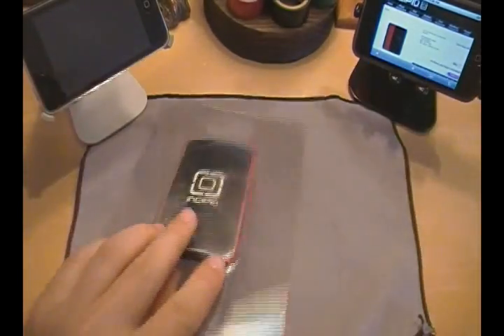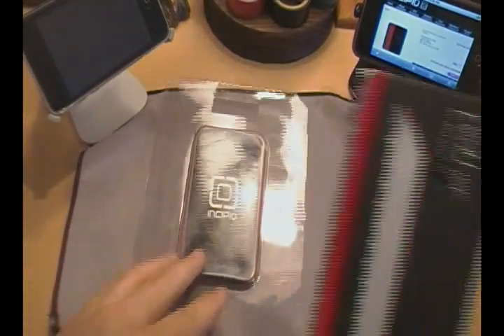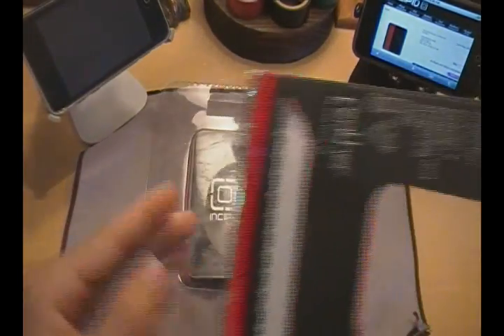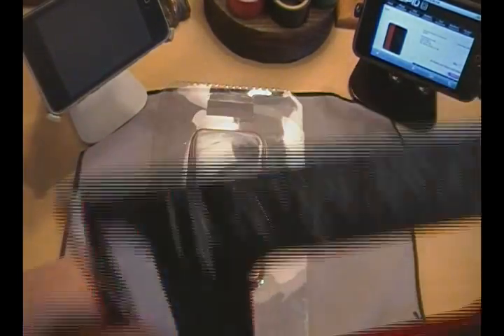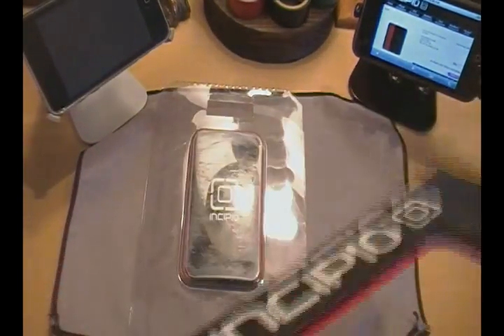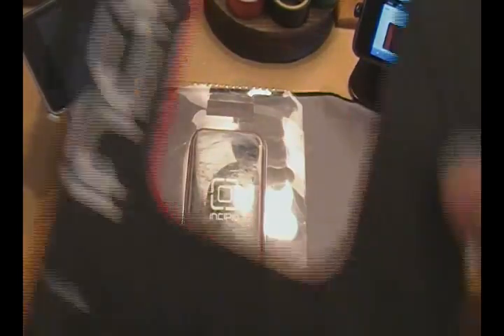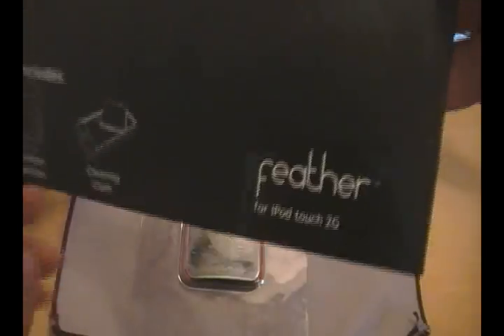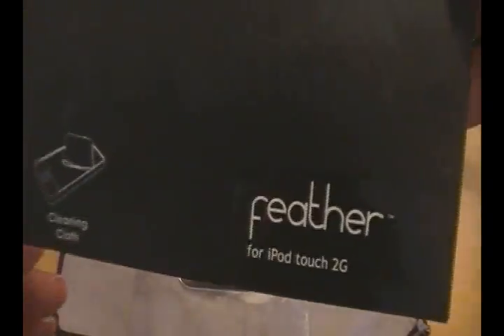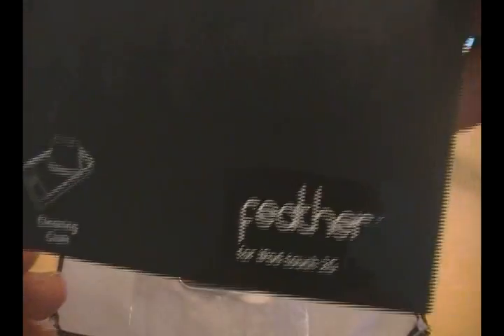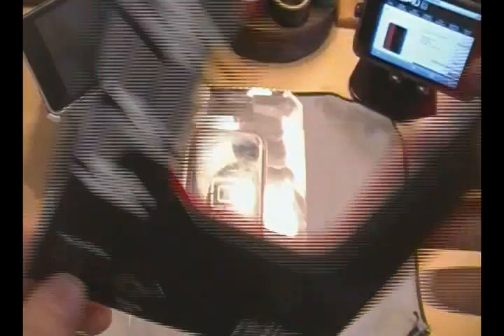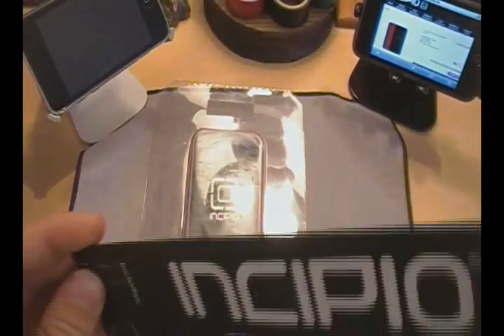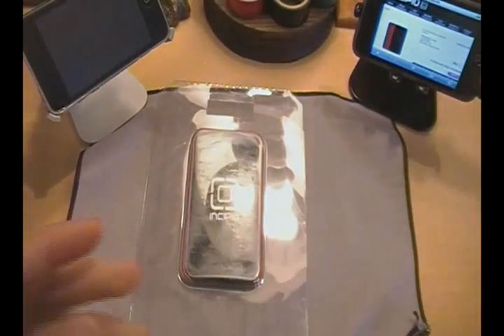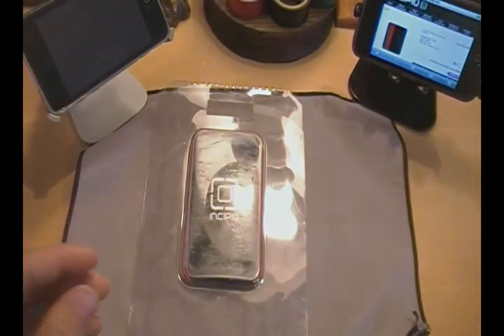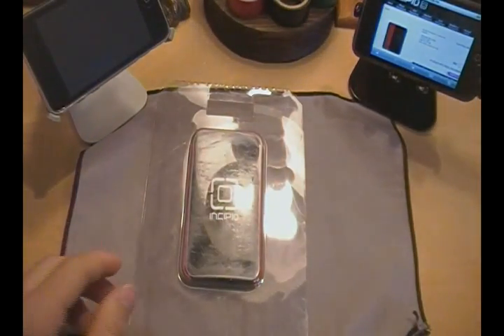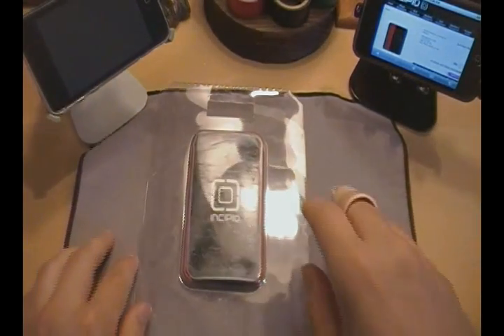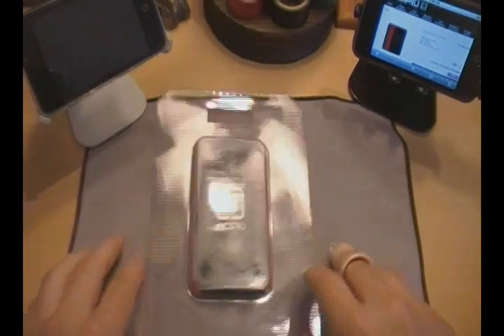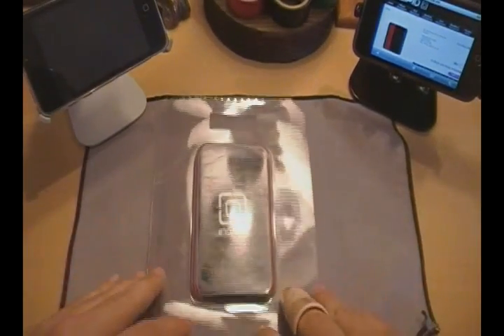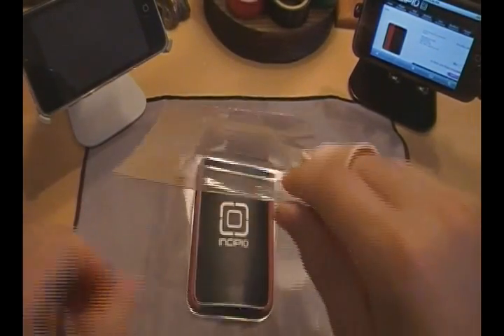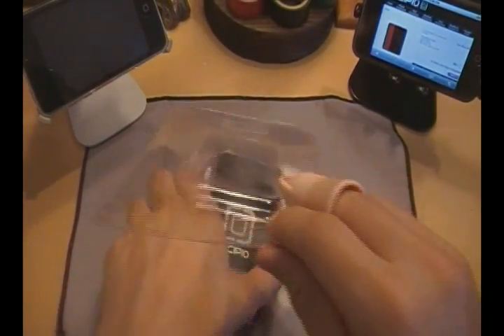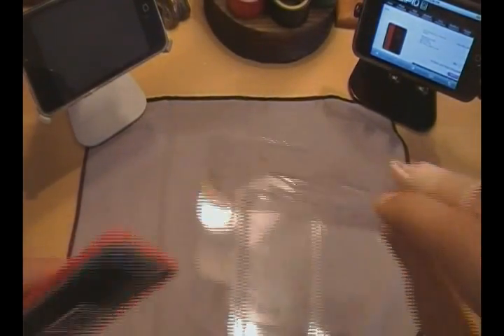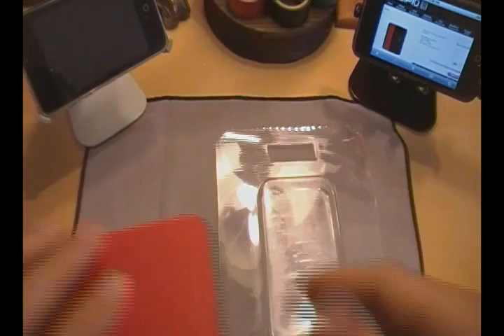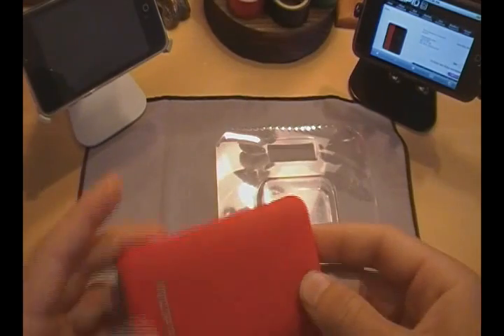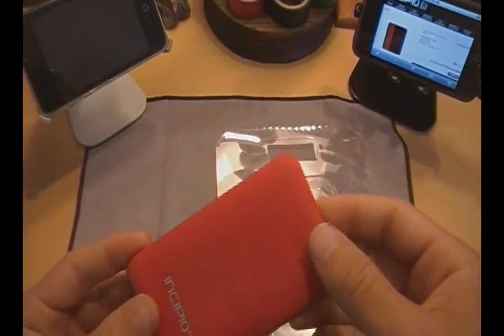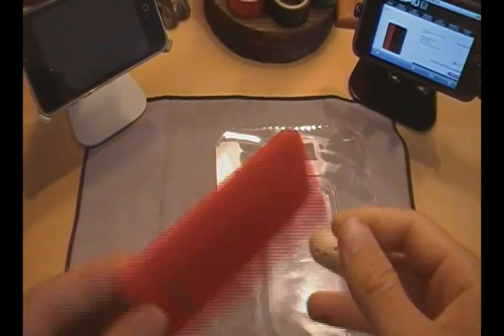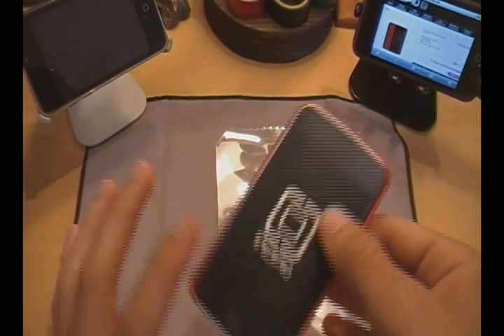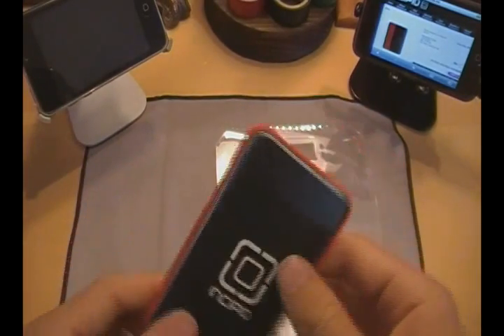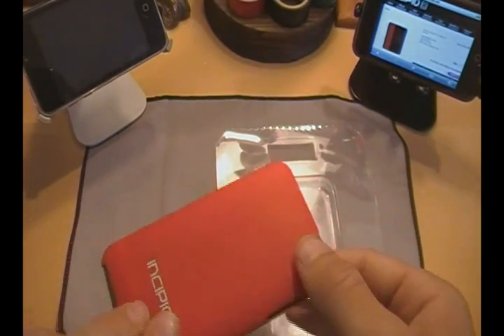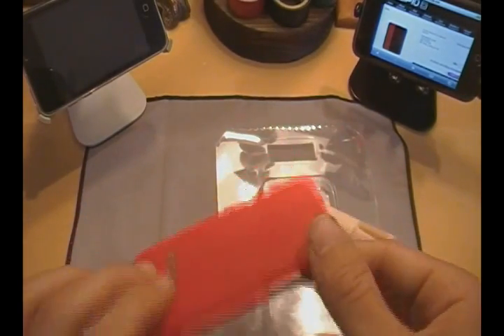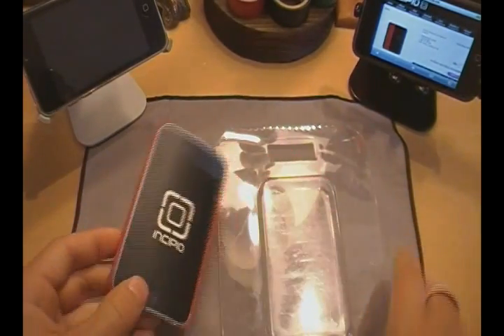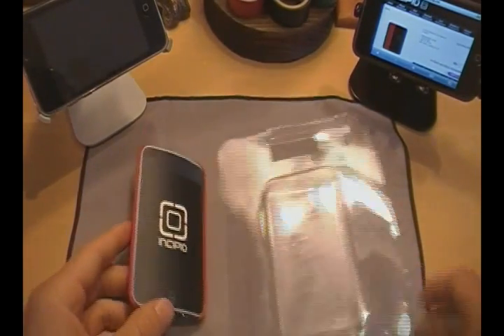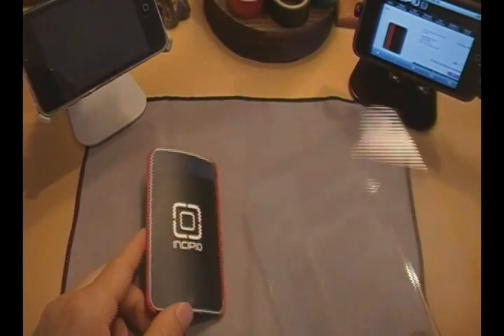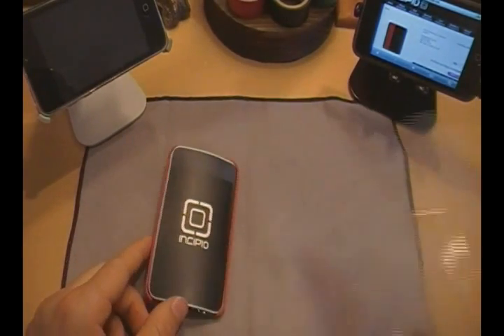Now guys, this case is called the Feather because it weighs less than a feather. This case is like air, but offers your iPod some great protection.